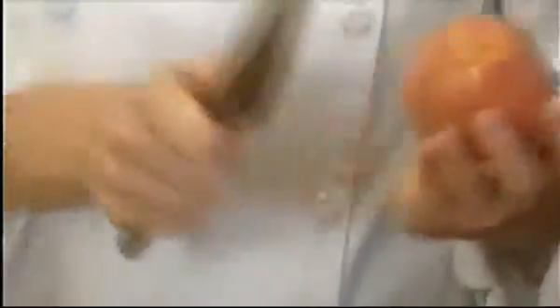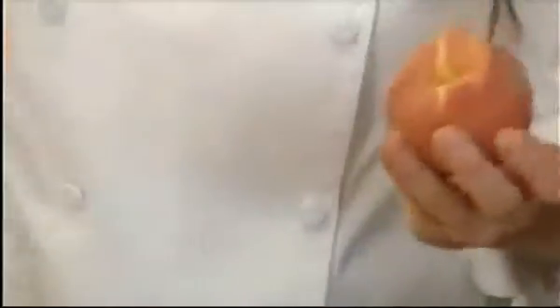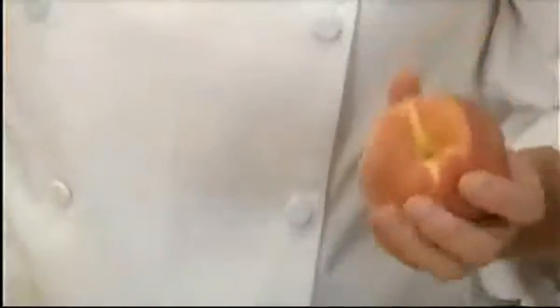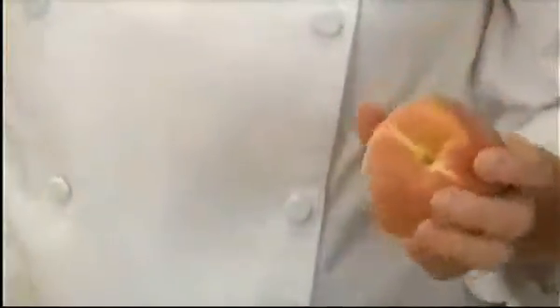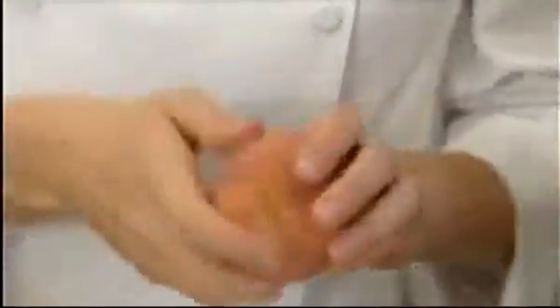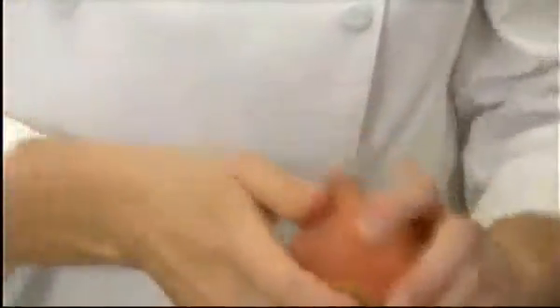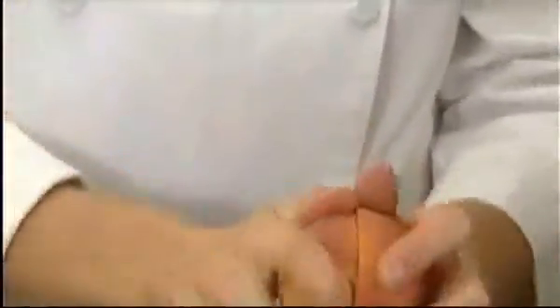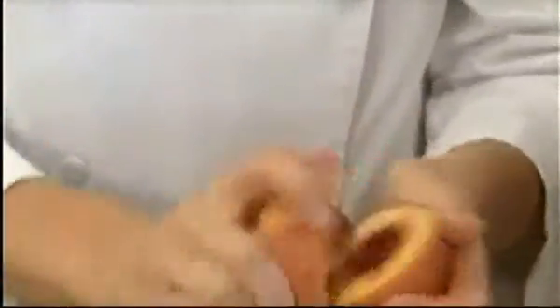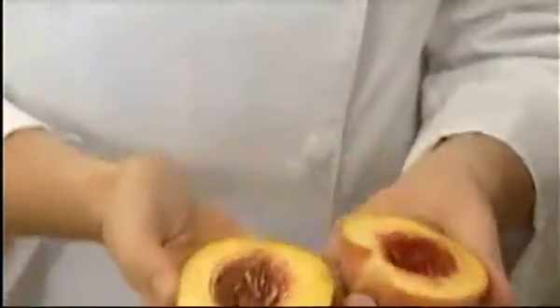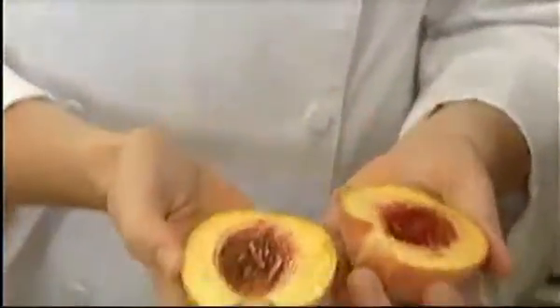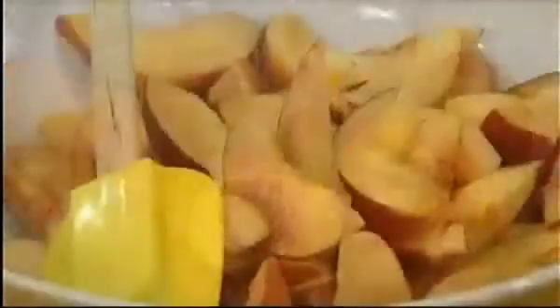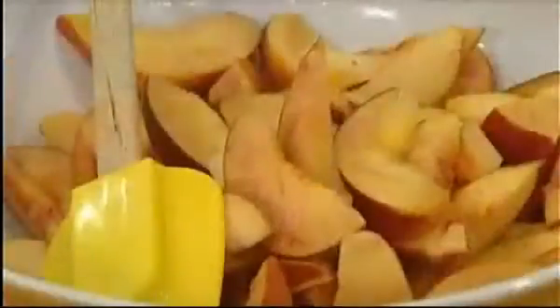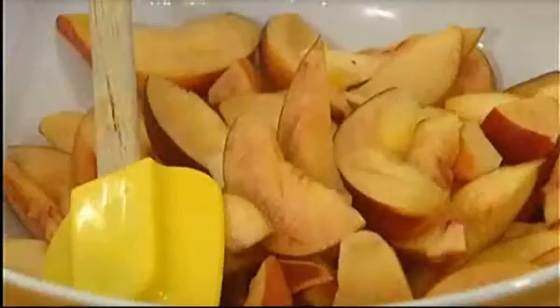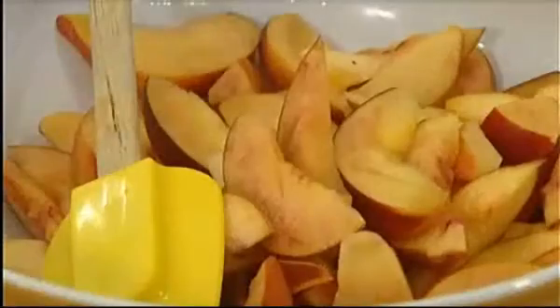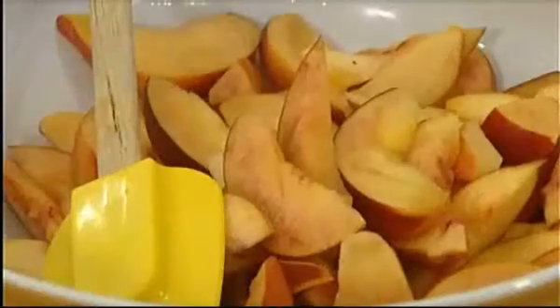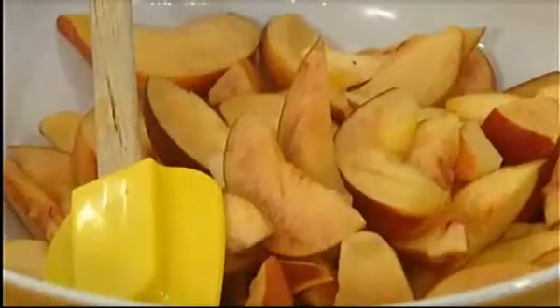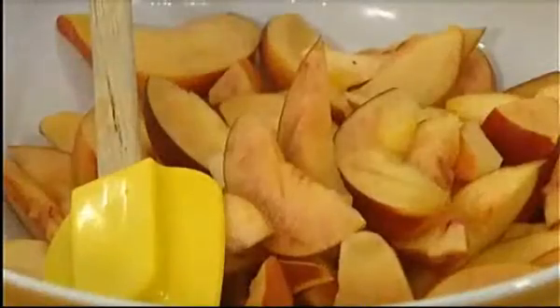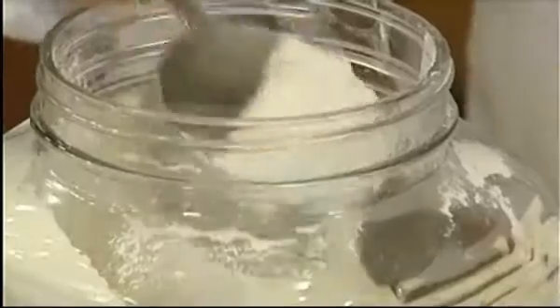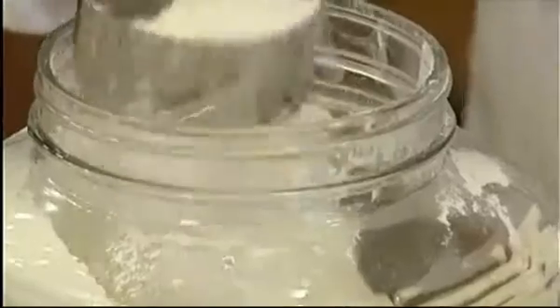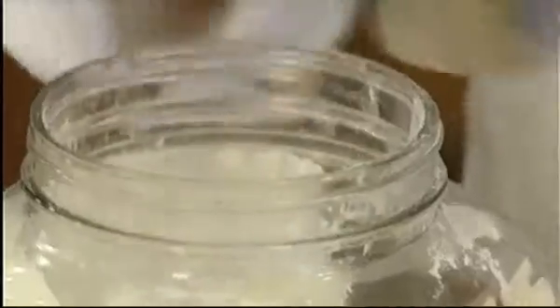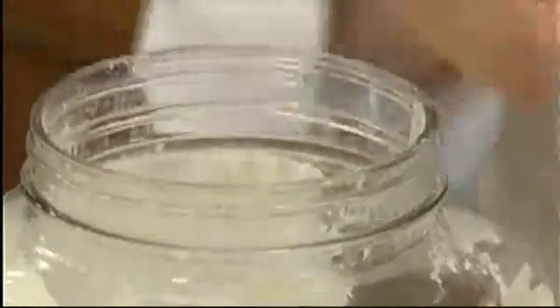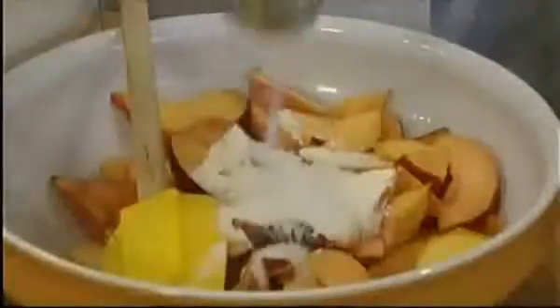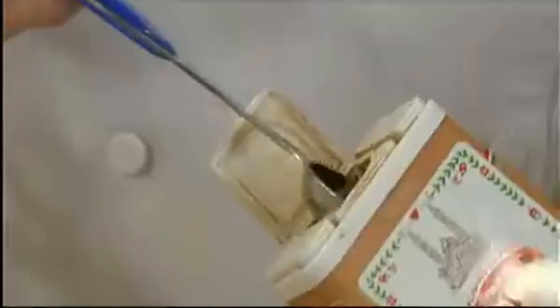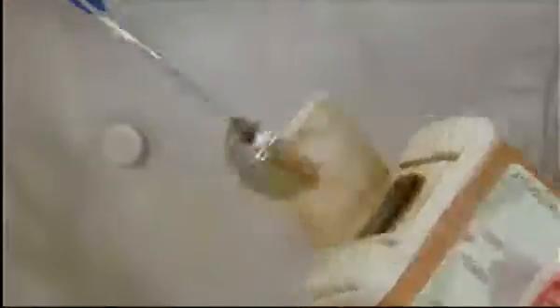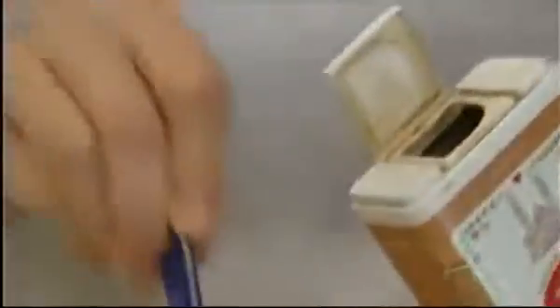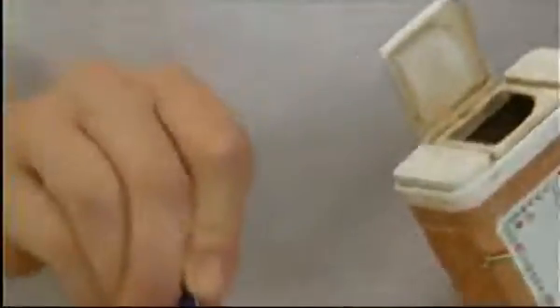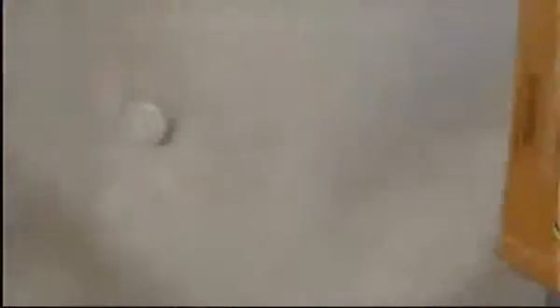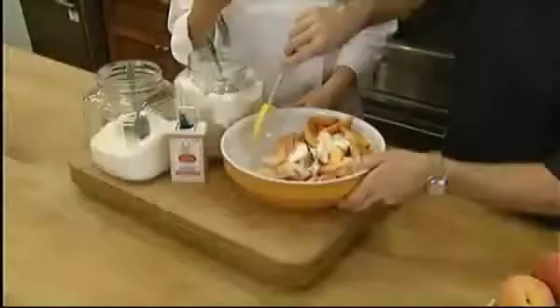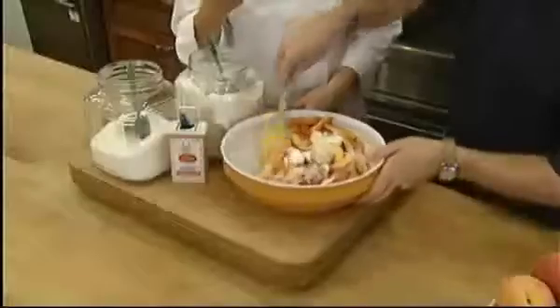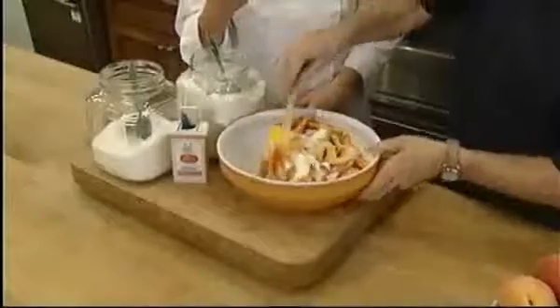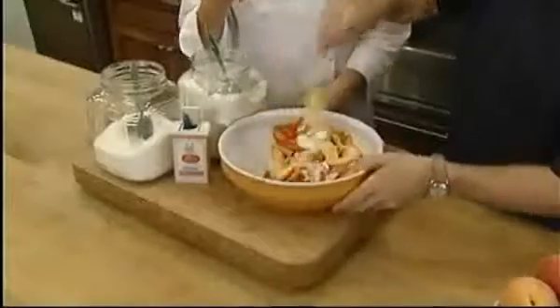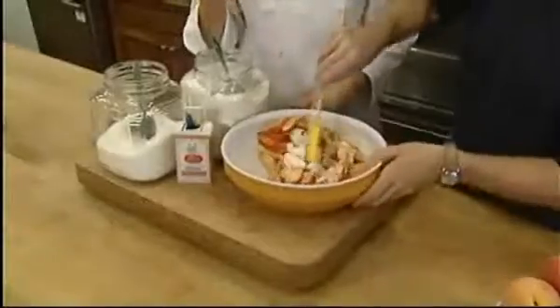Late August means peaches, and Young keeps the skin on. It adds a beautiful ruby color to the filling. She adds some flour, sugar, and a little cinnamon to the cut fruit, which we fold in to coat everything.